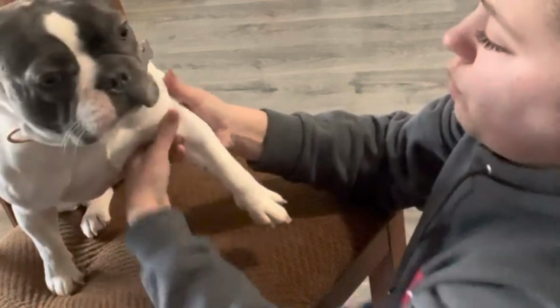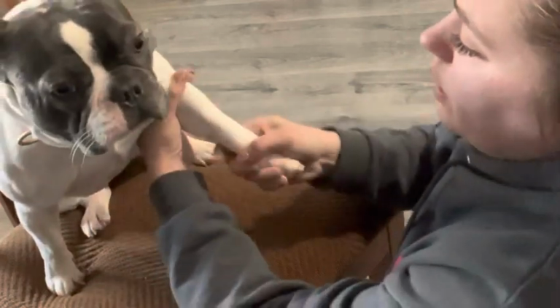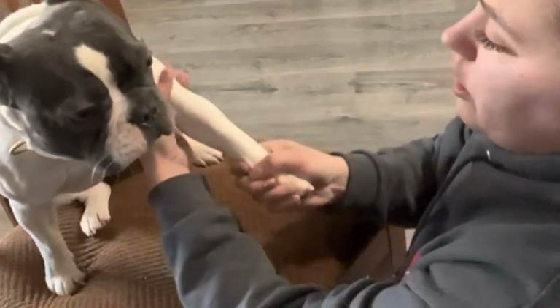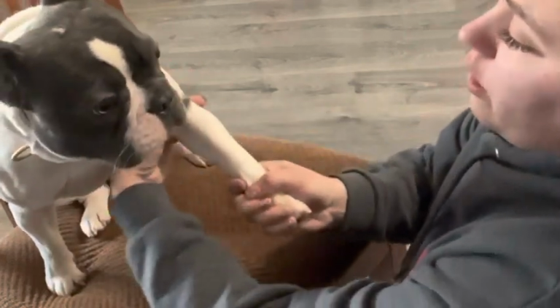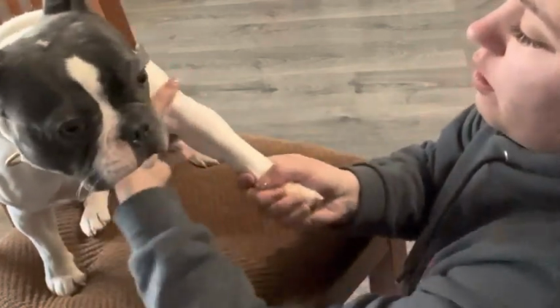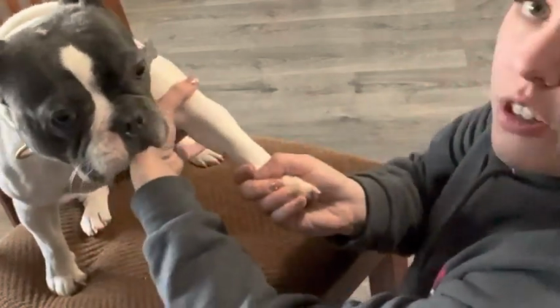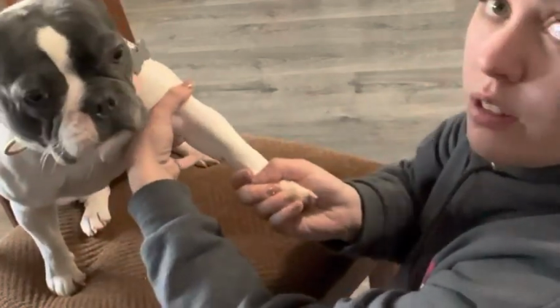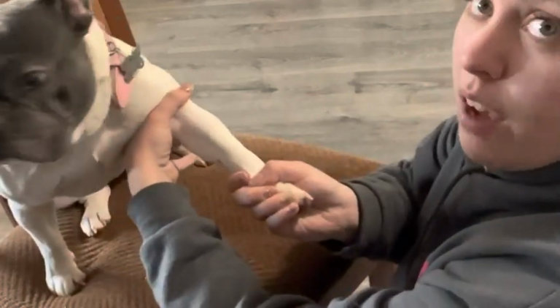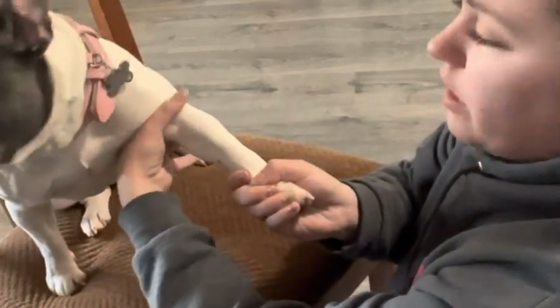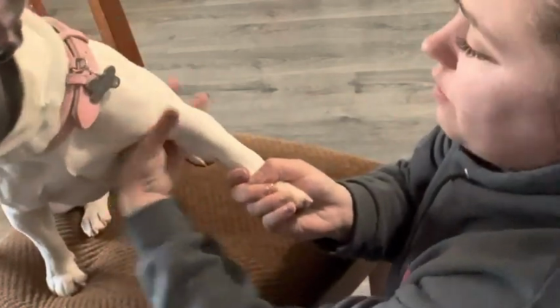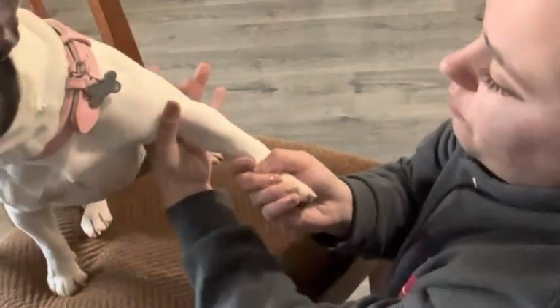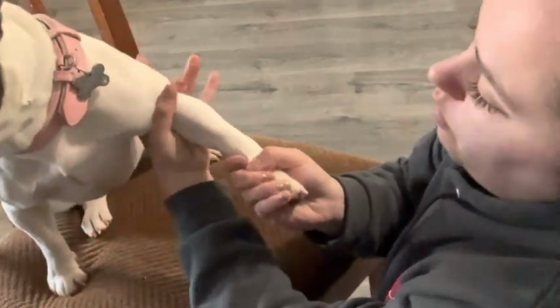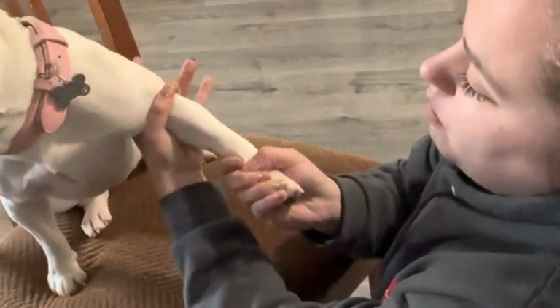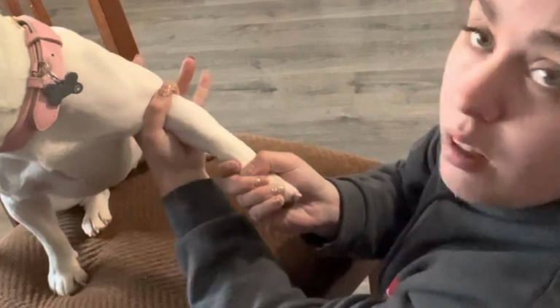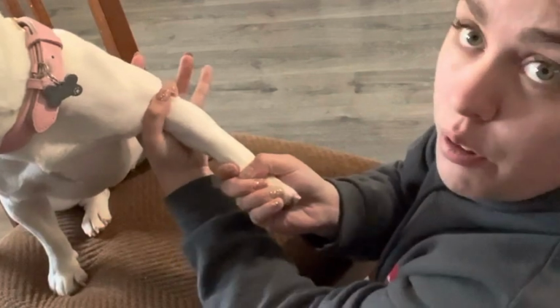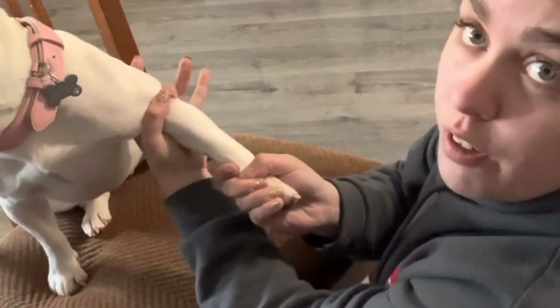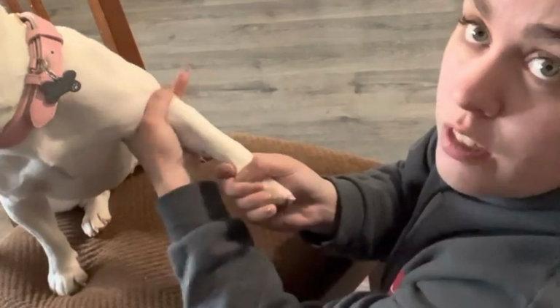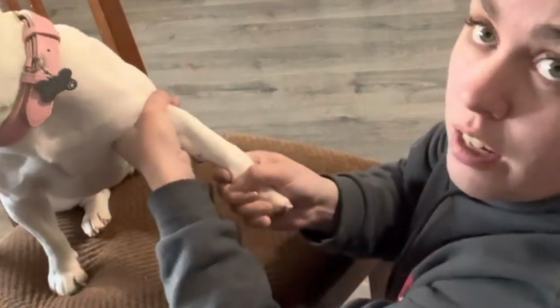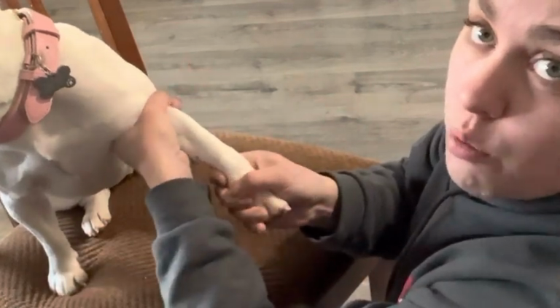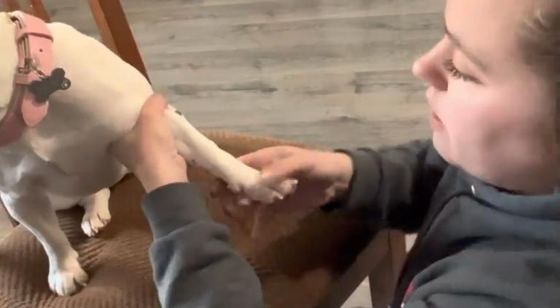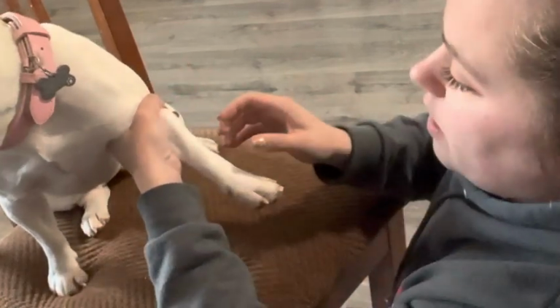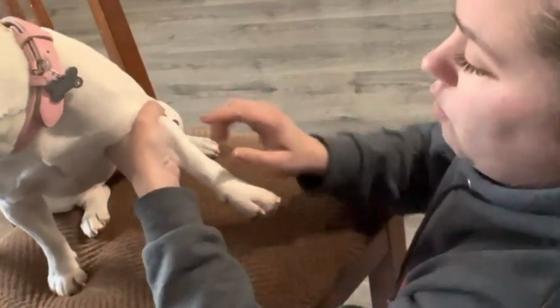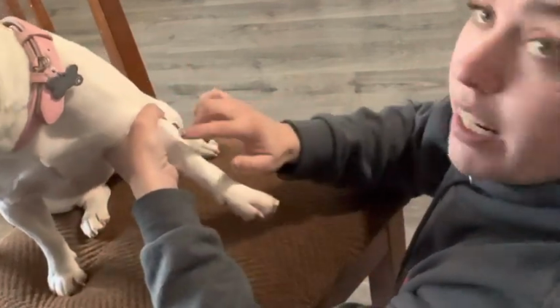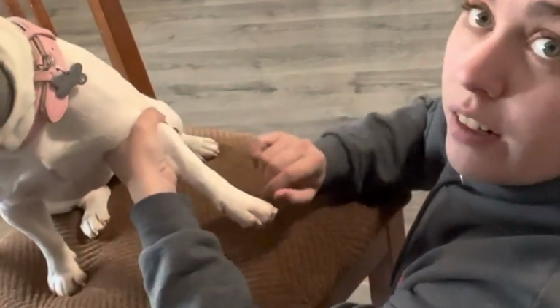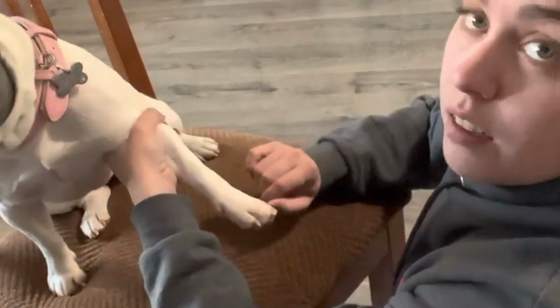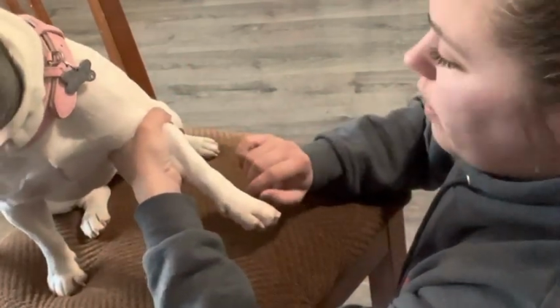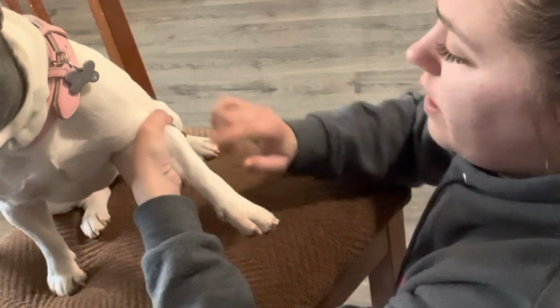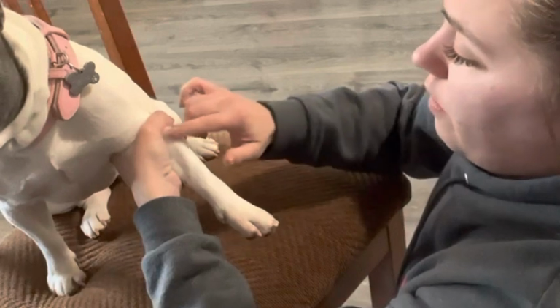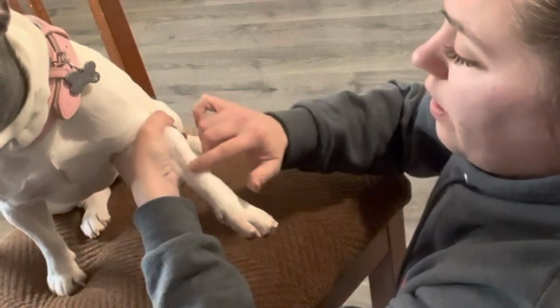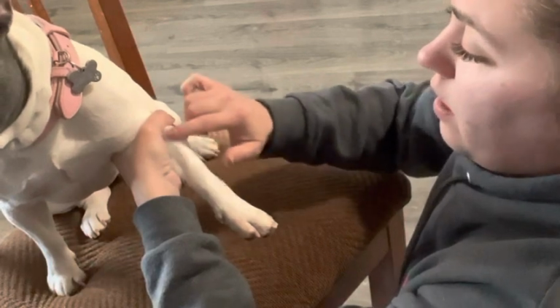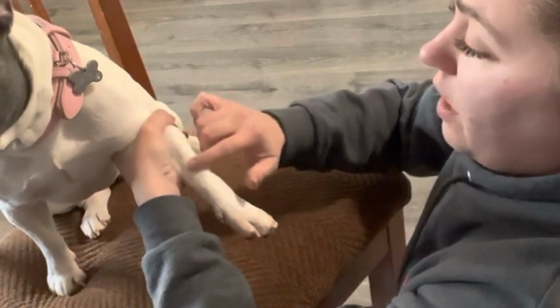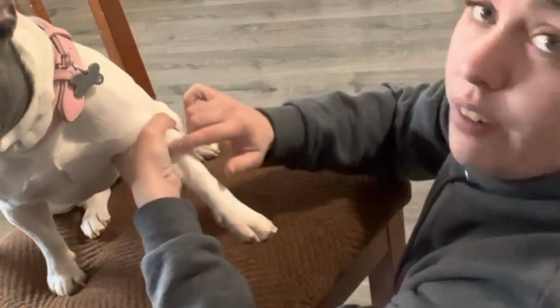So basically what you're going to do, you're going to stretch the dog's leg out like this. Grab with your two fingers and twist. Now right here, you can see it right here. That's the vein.